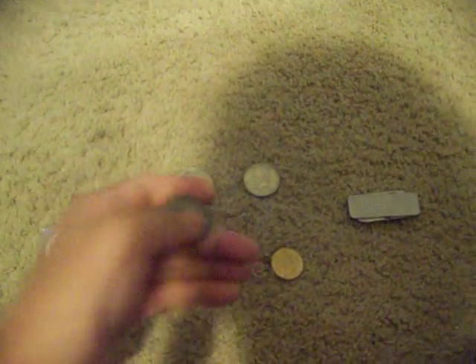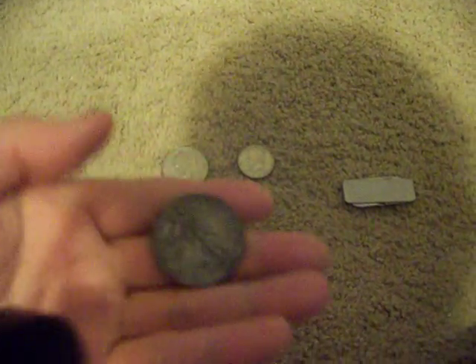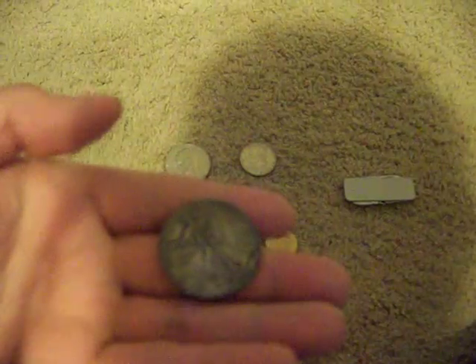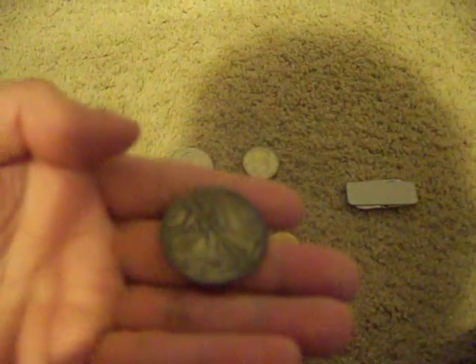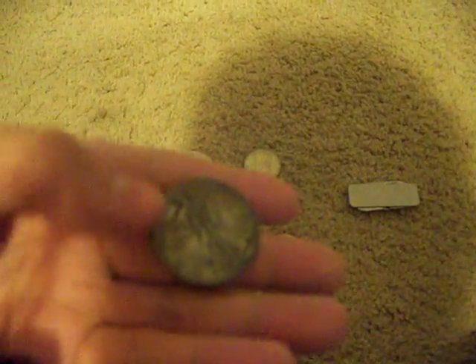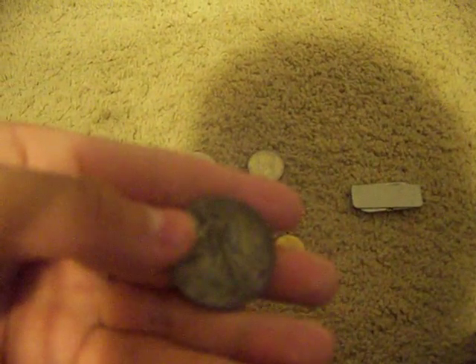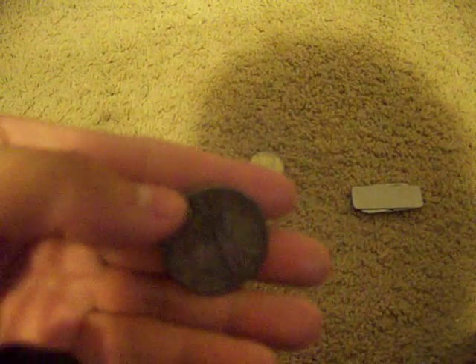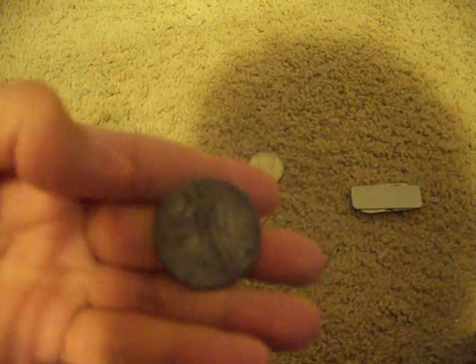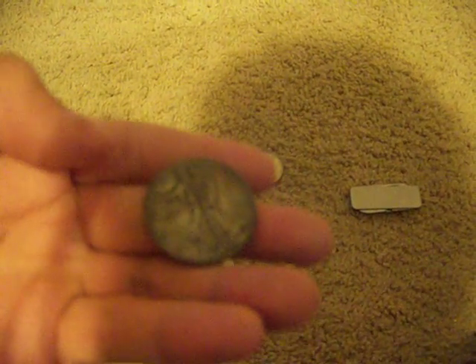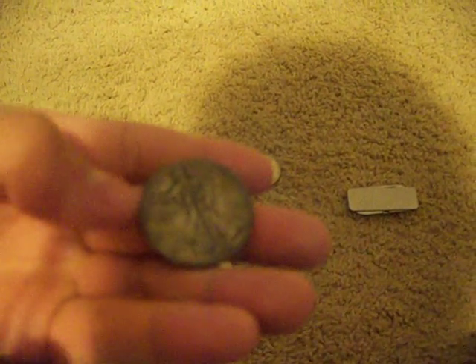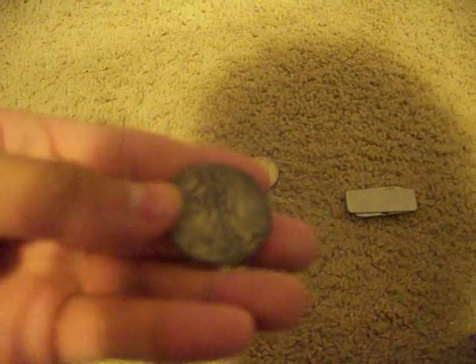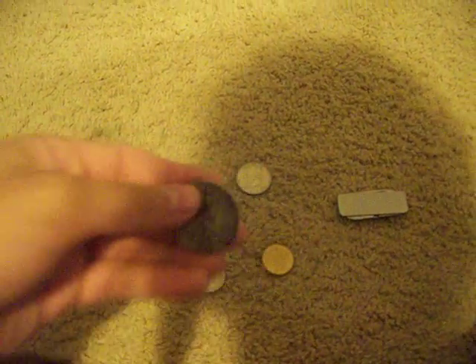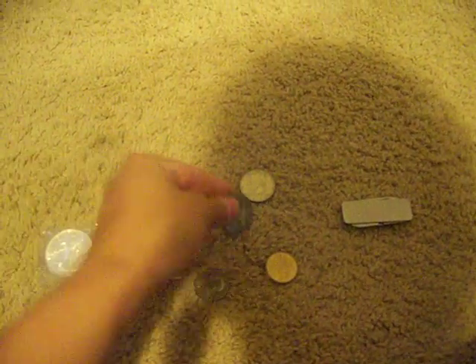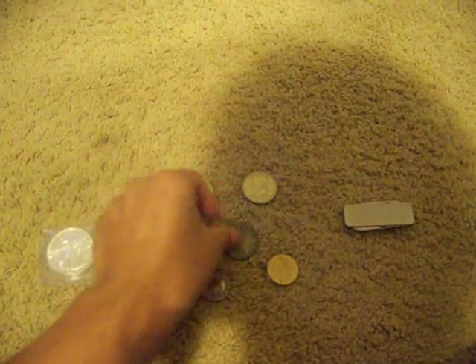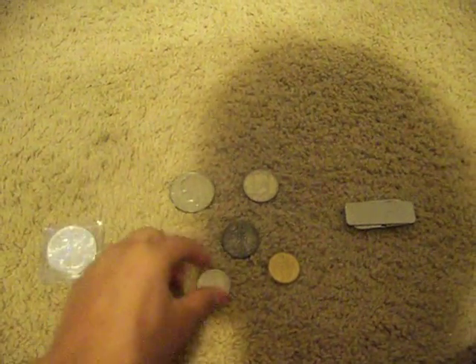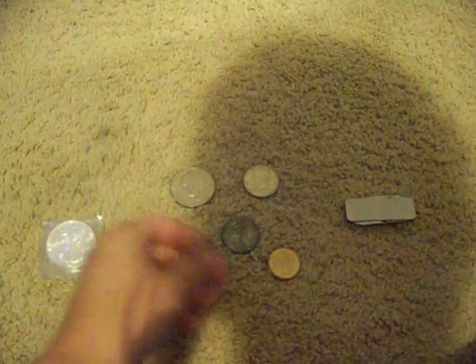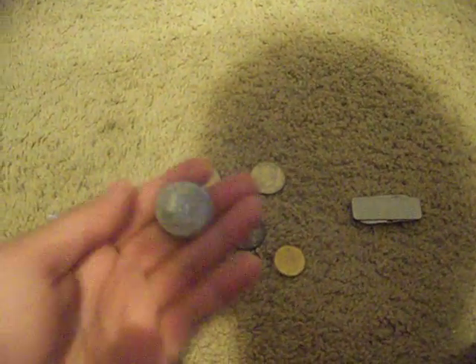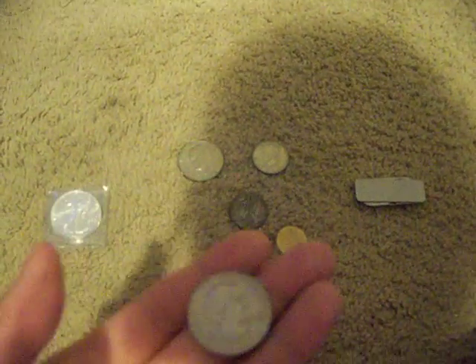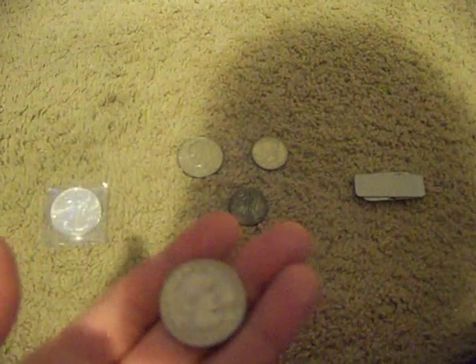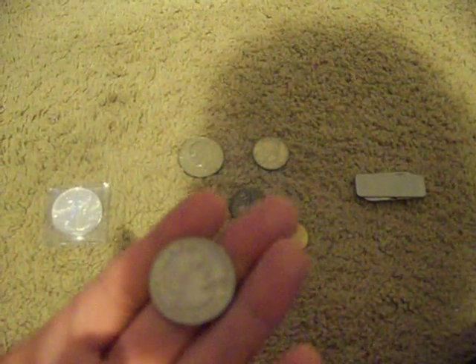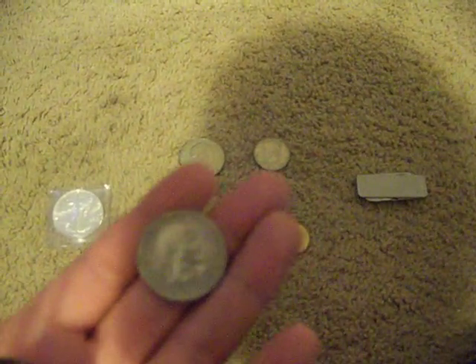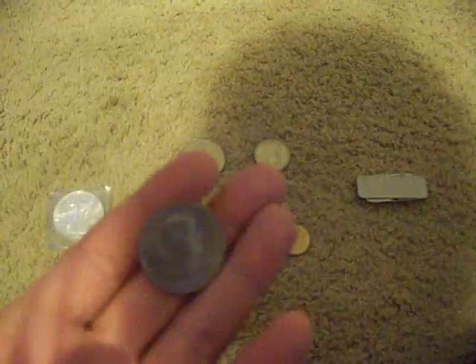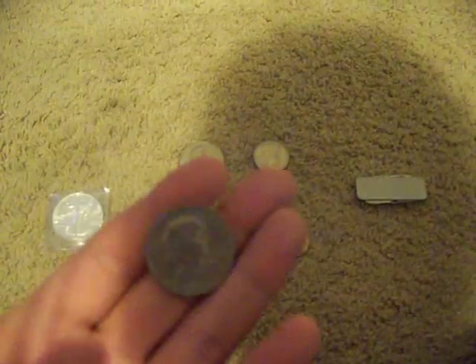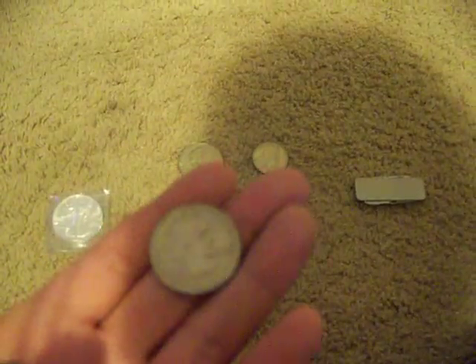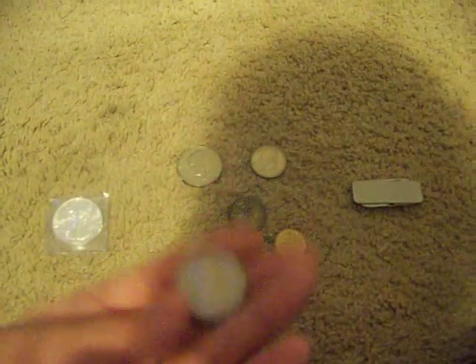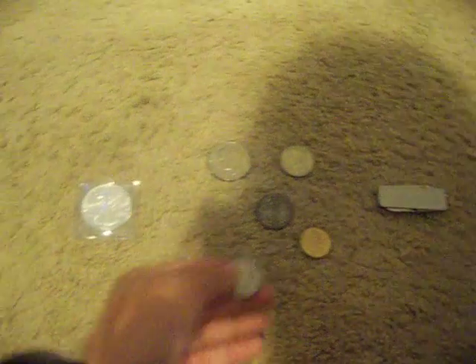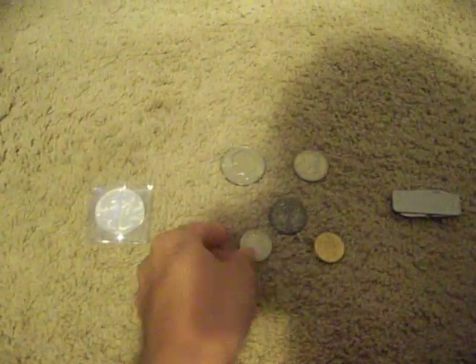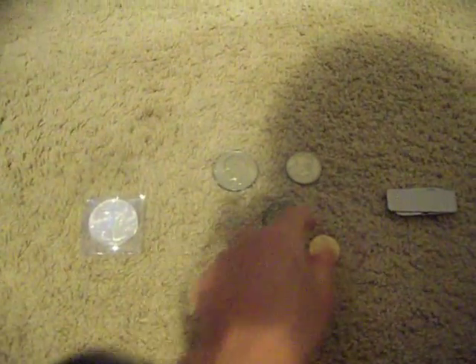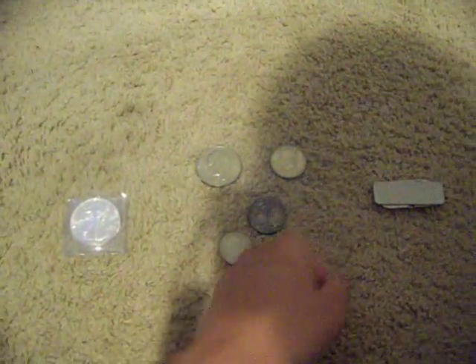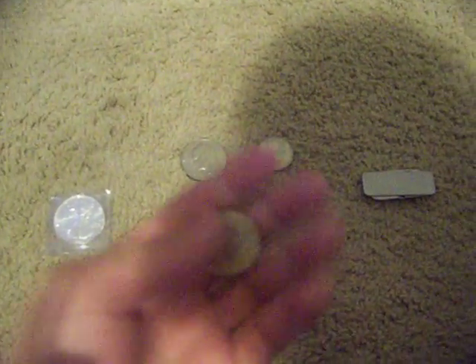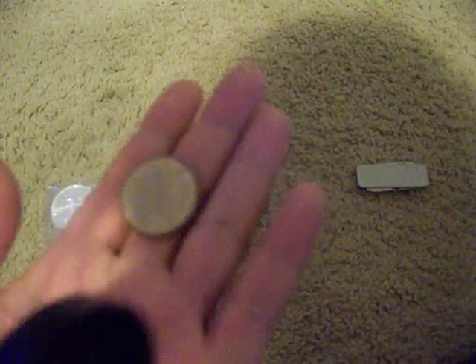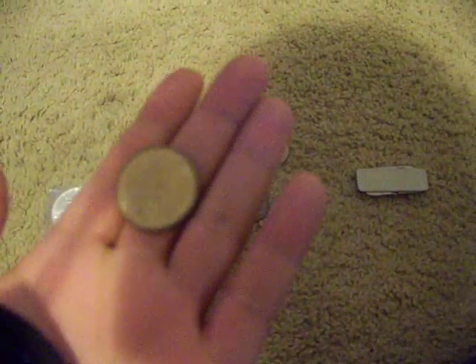I'm not sure, but from the year it's supposed to be 90% silver. I think it's supposed to be 40%. And a Sacagawea.